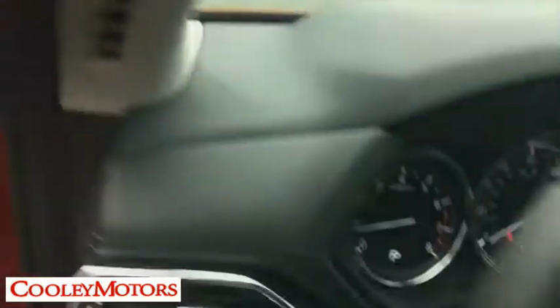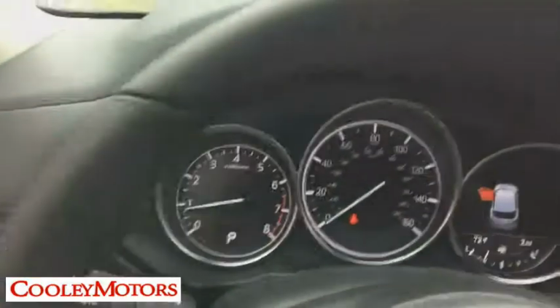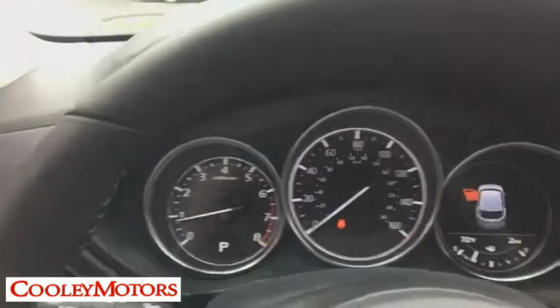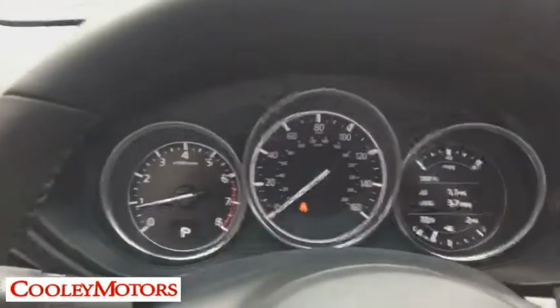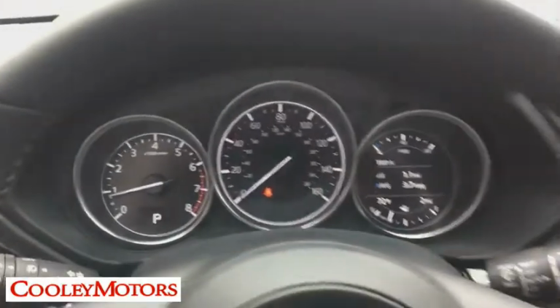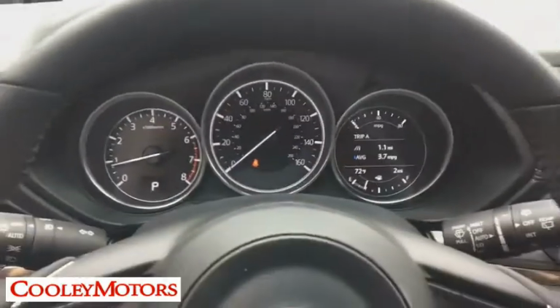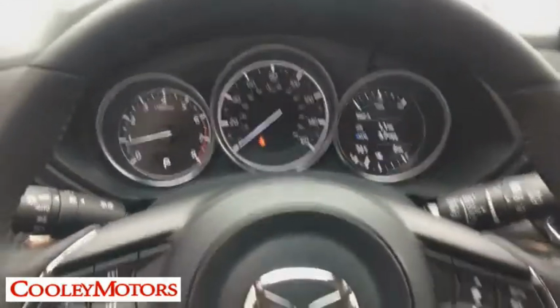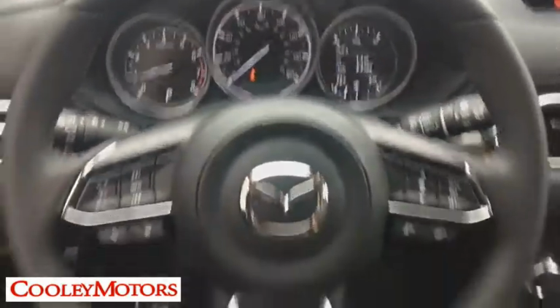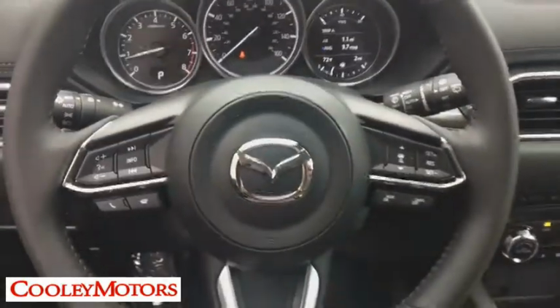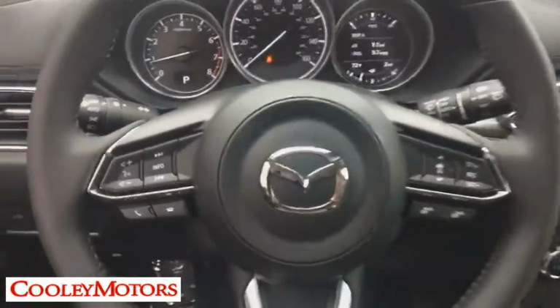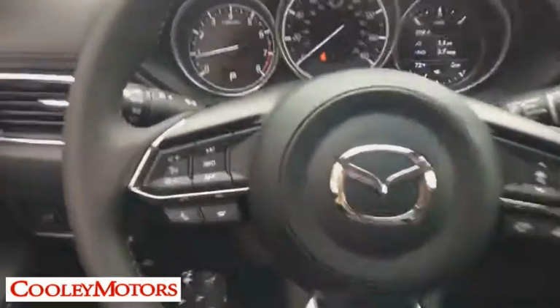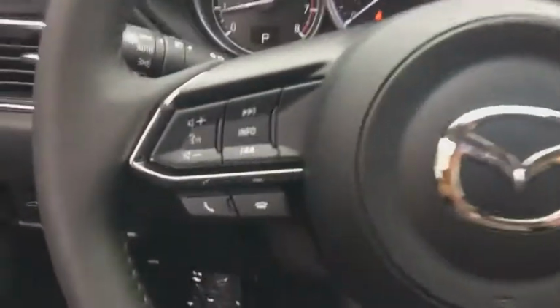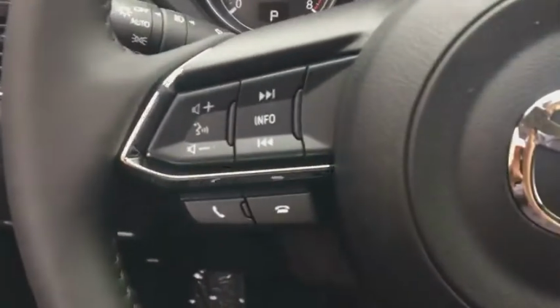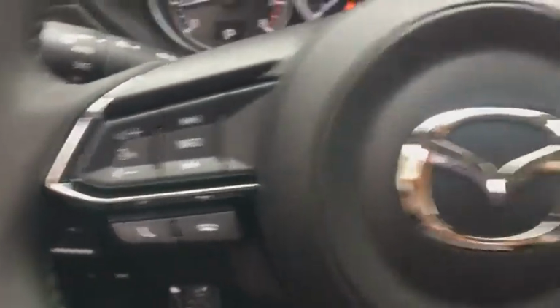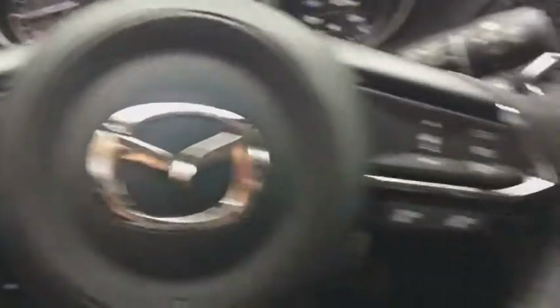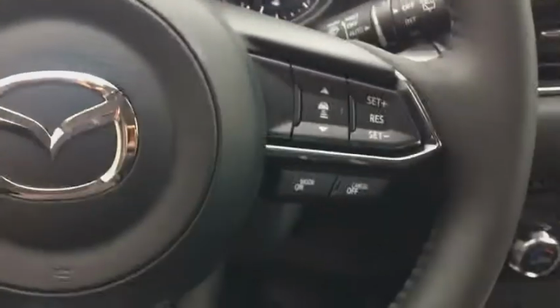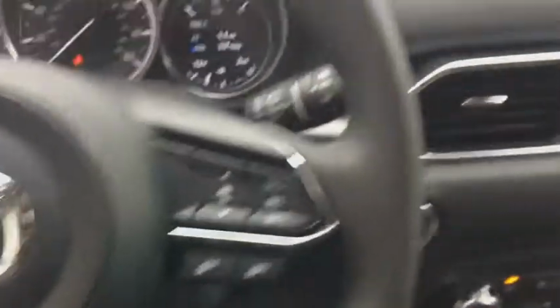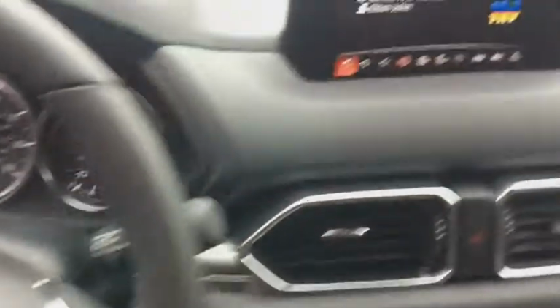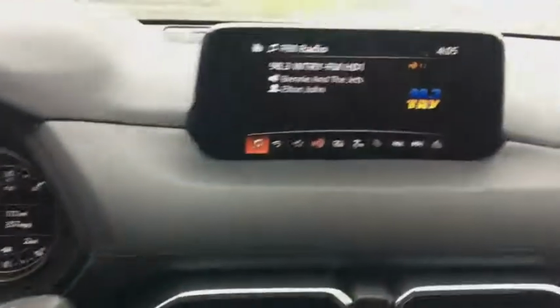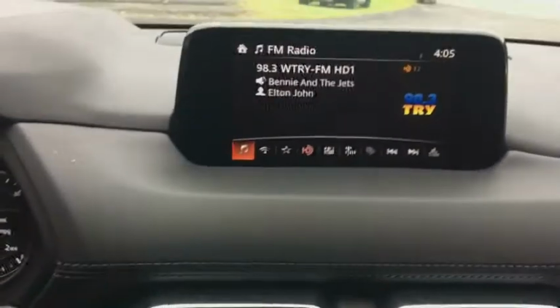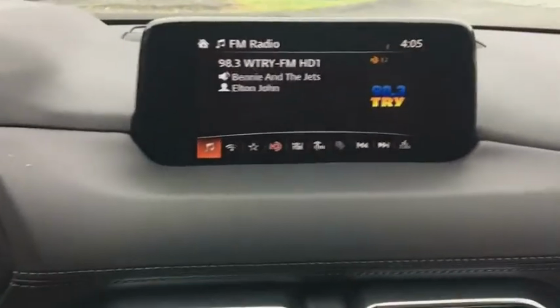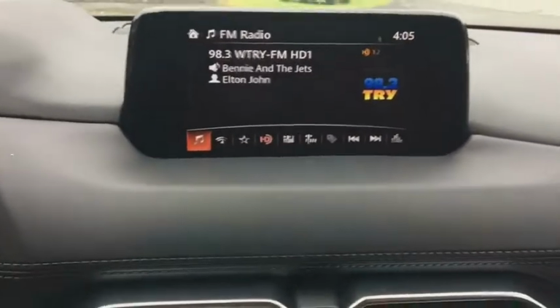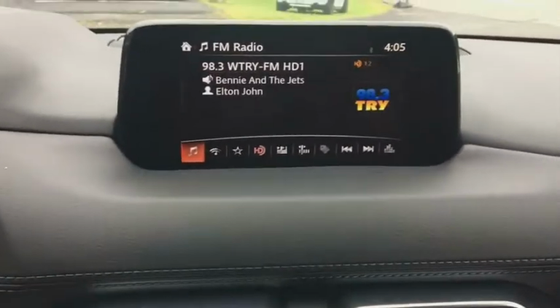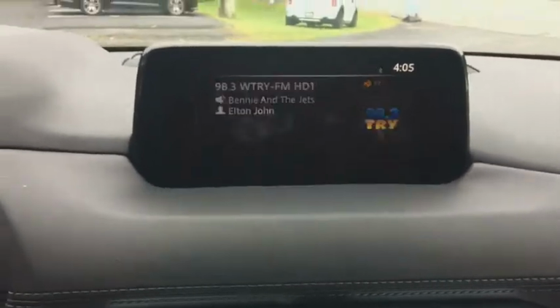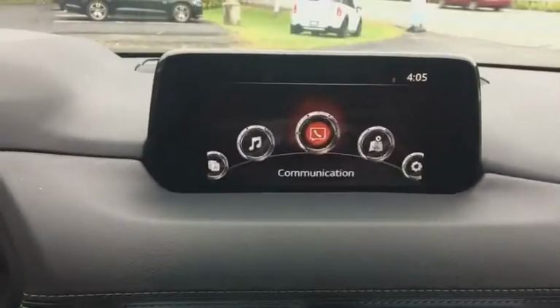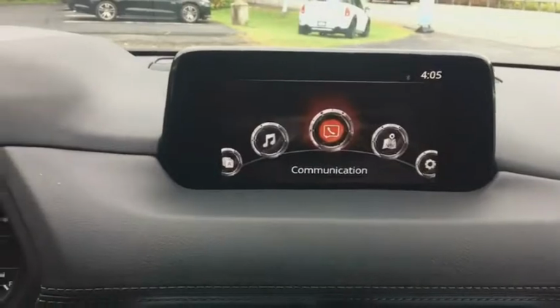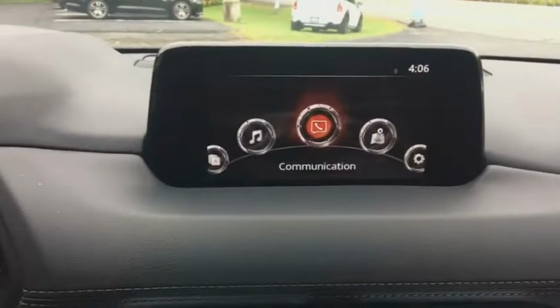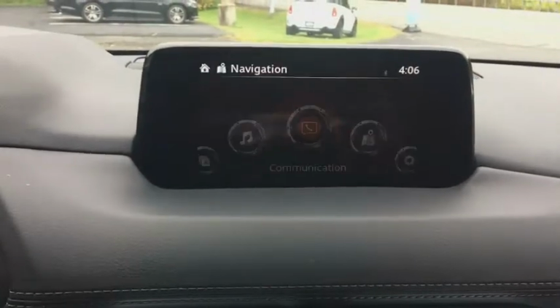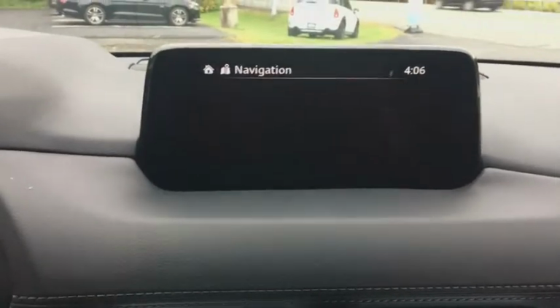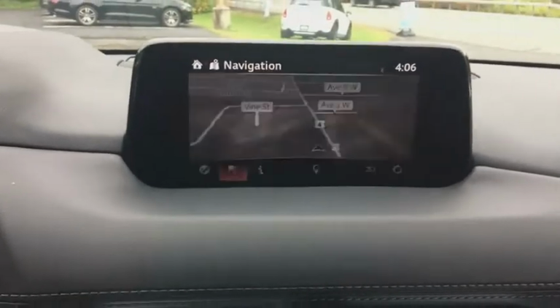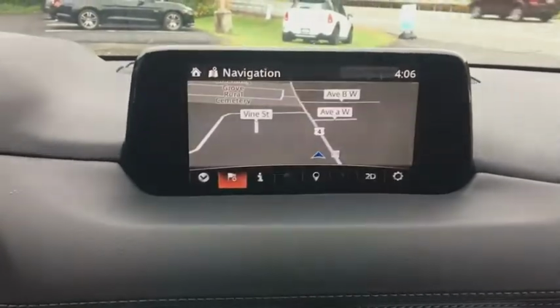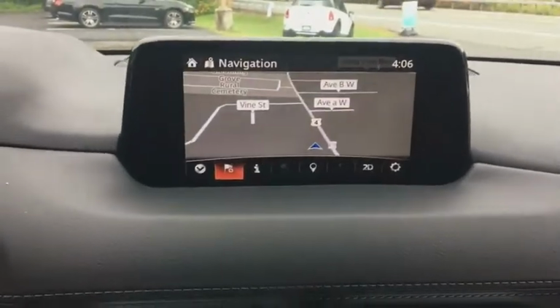Heated steering wheel, power windows, heated front seats, rear window defroster, trip computer, fog light, power moonroof, remote keyless entry, brake assist, overhead console, tachometer. Your new ride is just a phone call away.